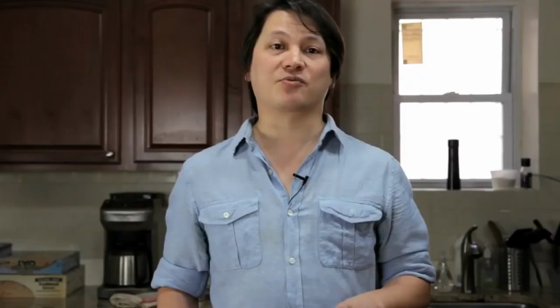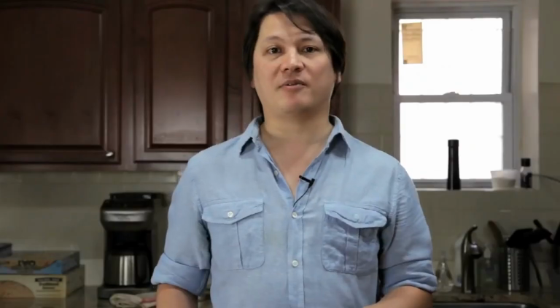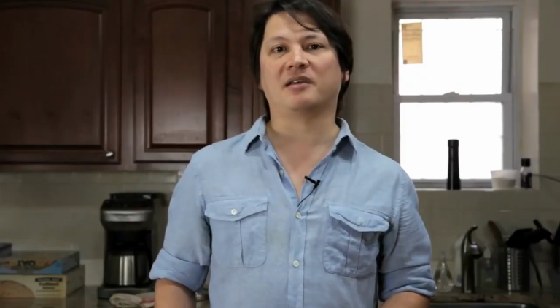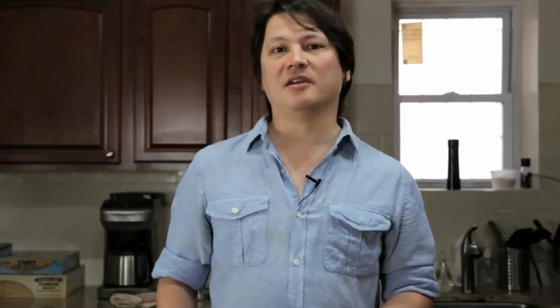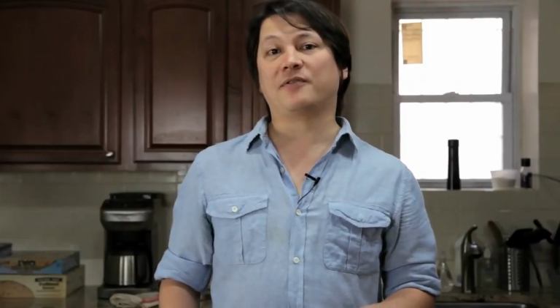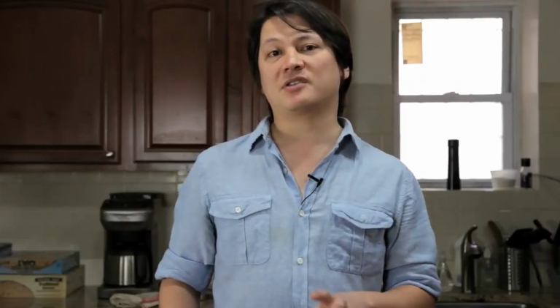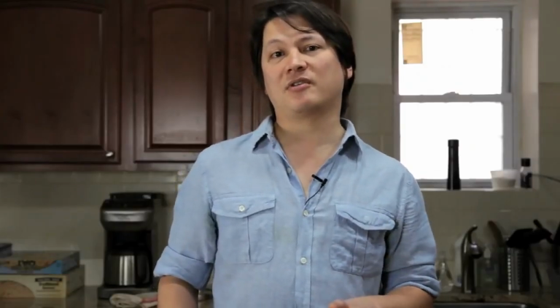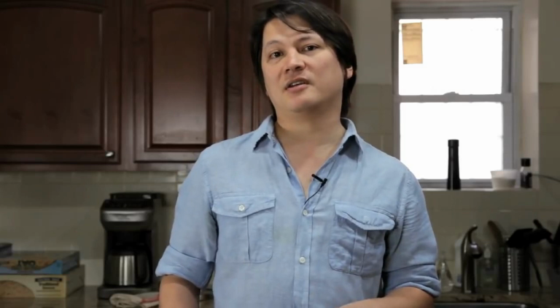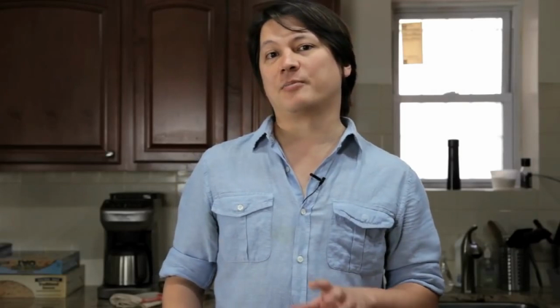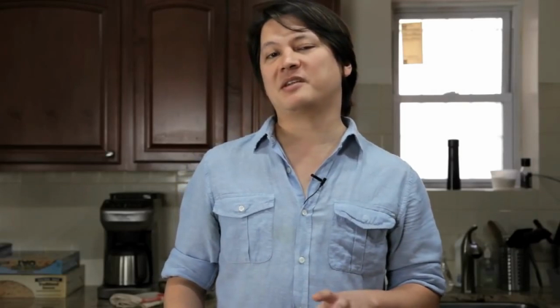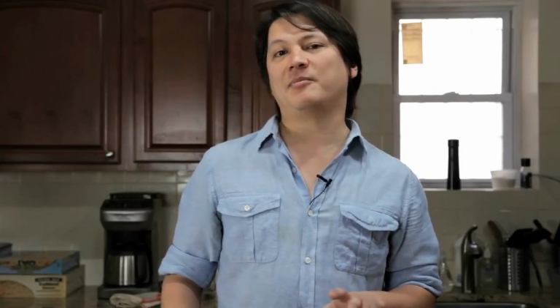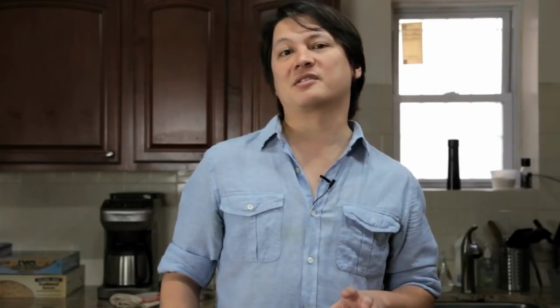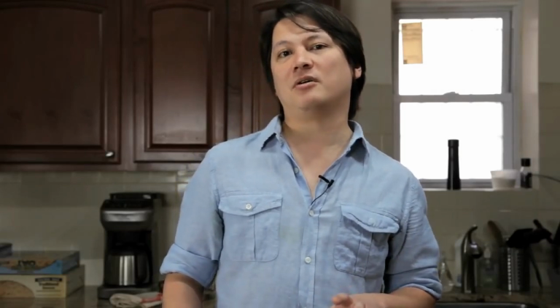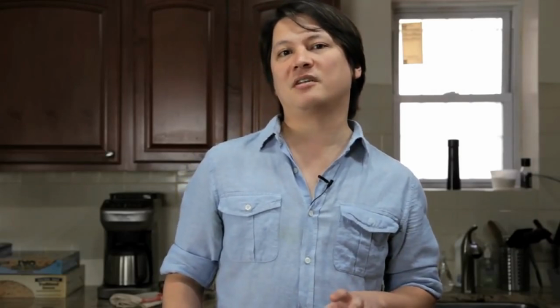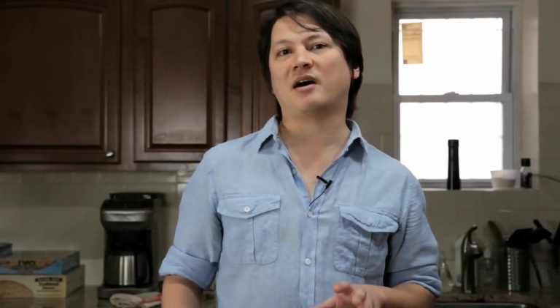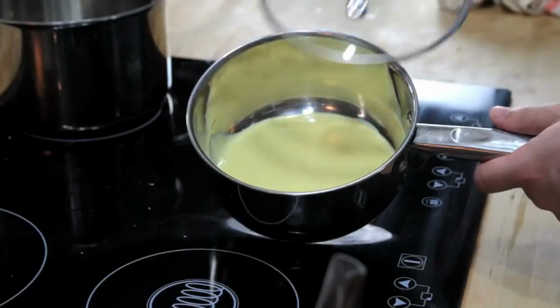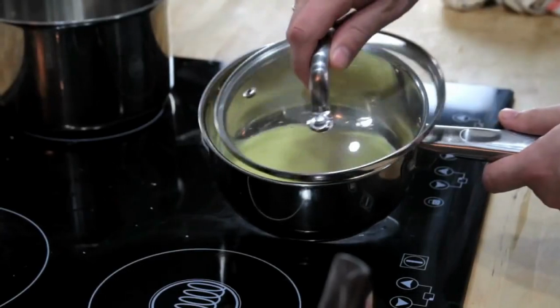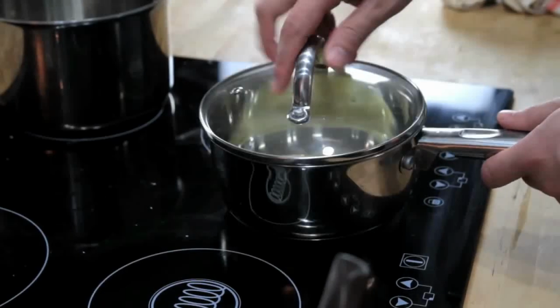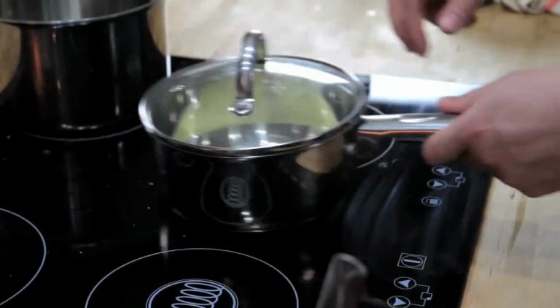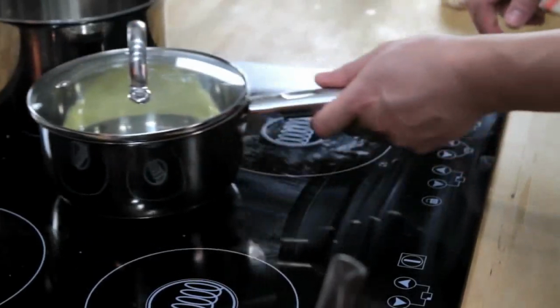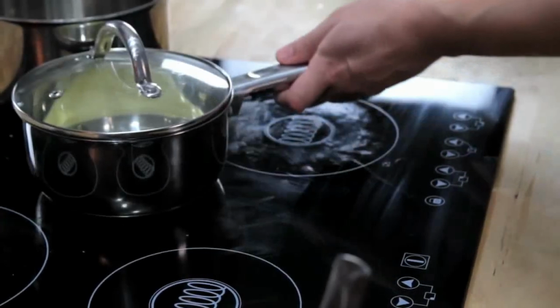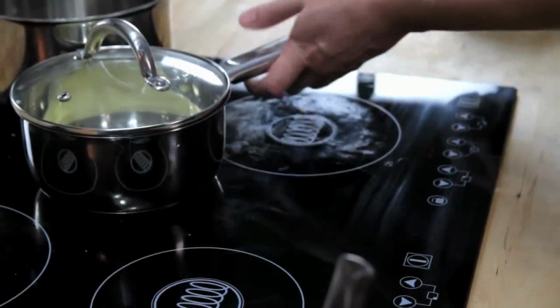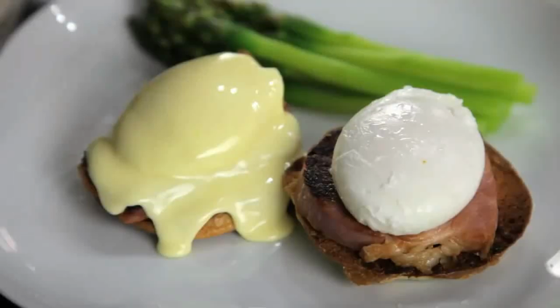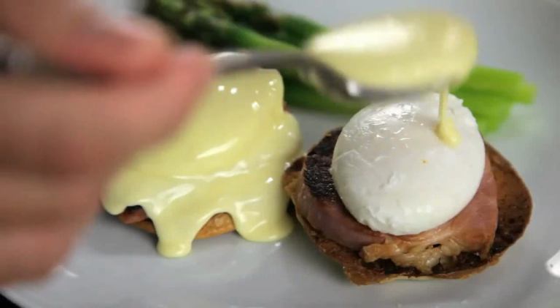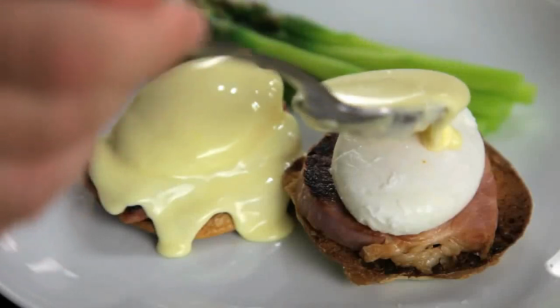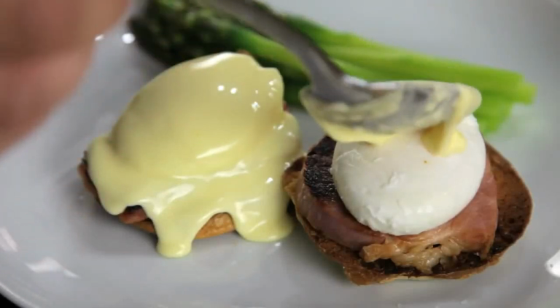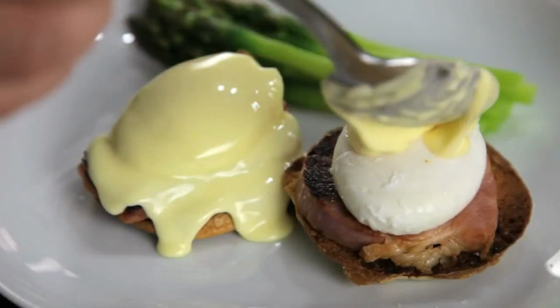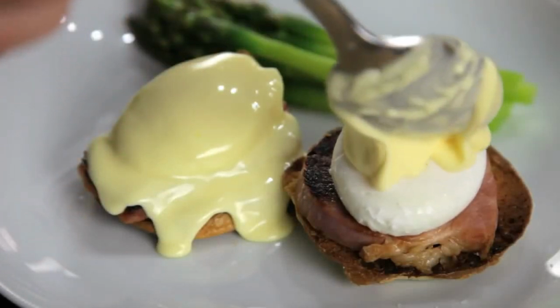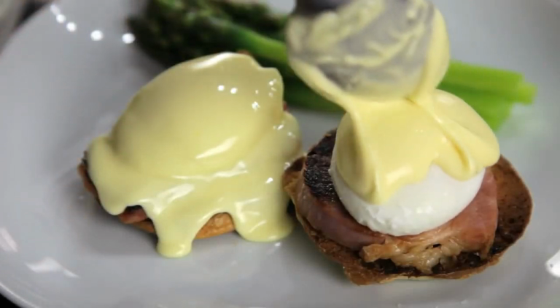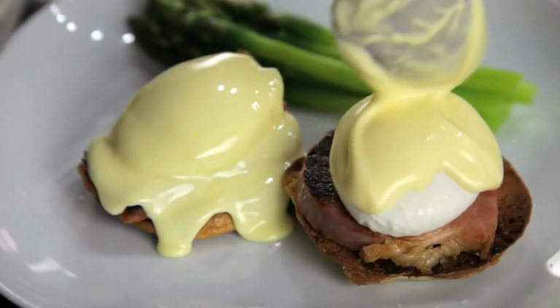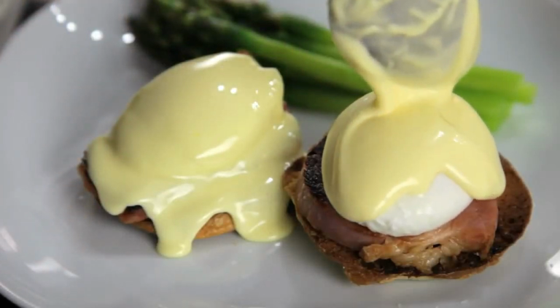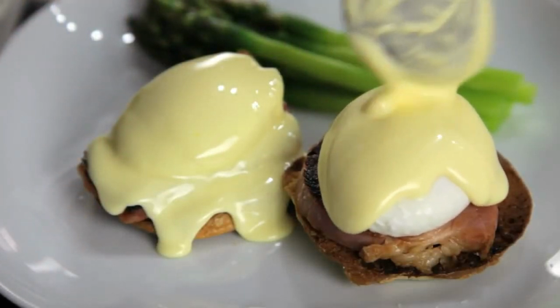Hollandaise is at its best right when you make it, but if you want to store it, your best bet is to keep it in a small lidded pot in a warm spot somewhere near your stove. Just make sure that you use it within a couple of hours. Food Lab signing out.